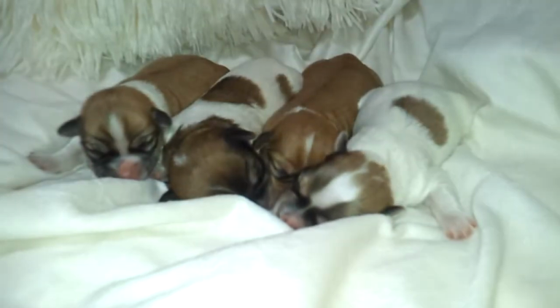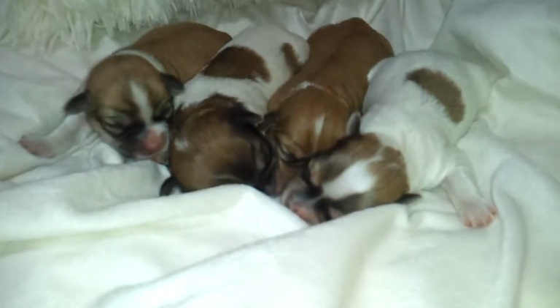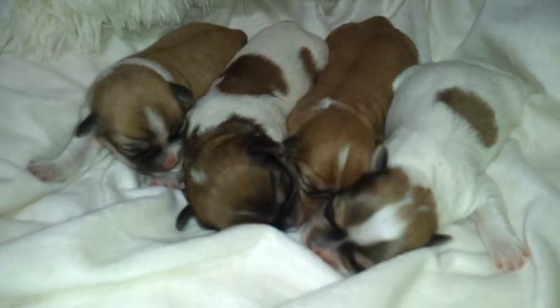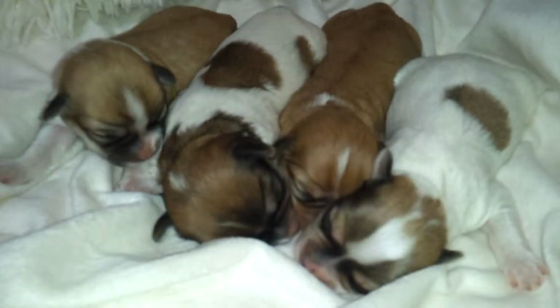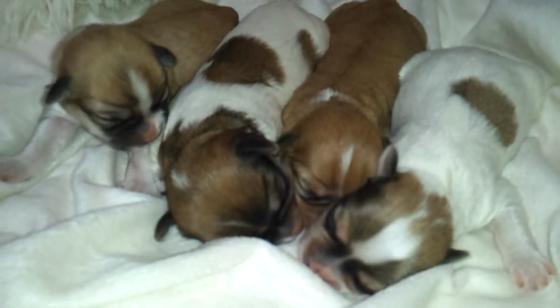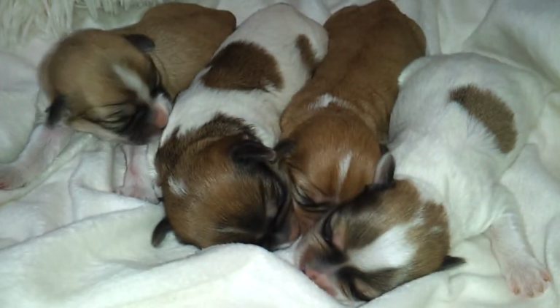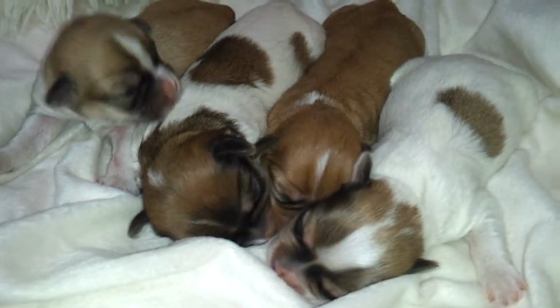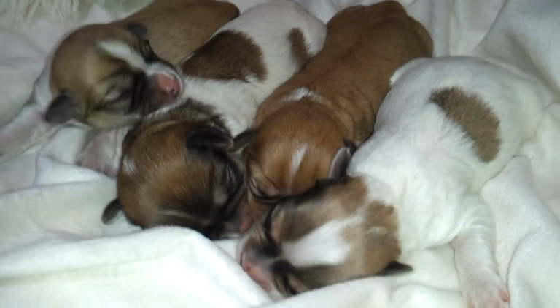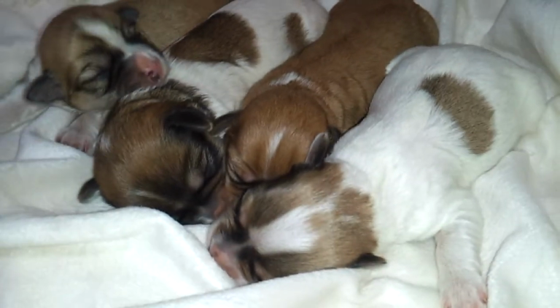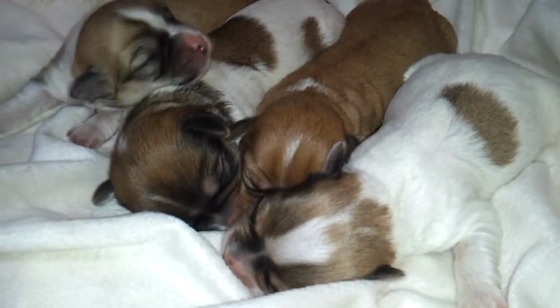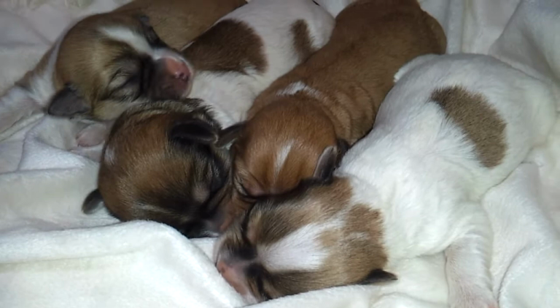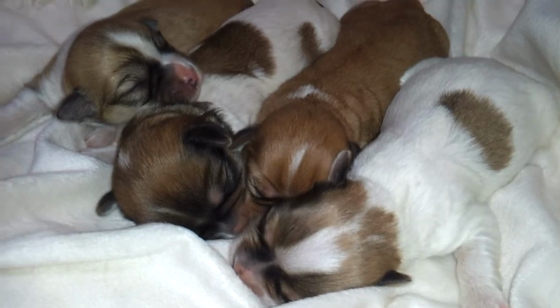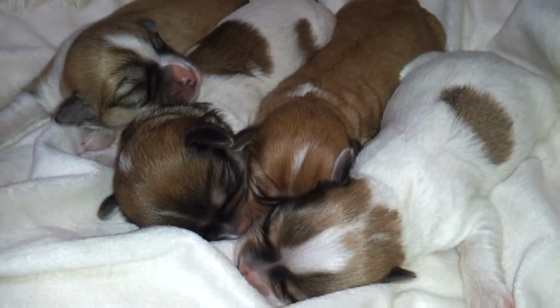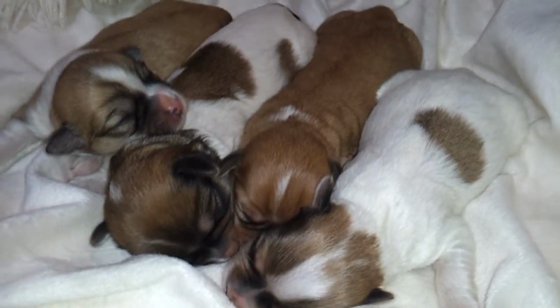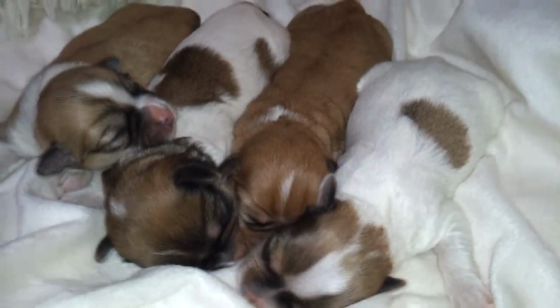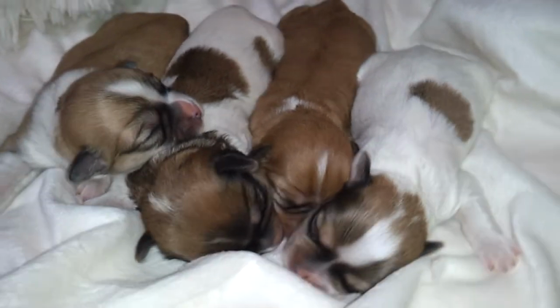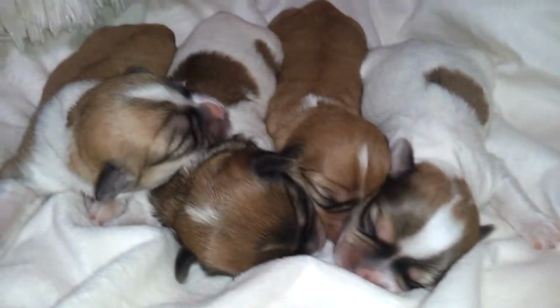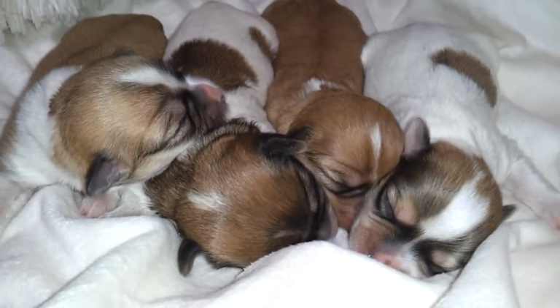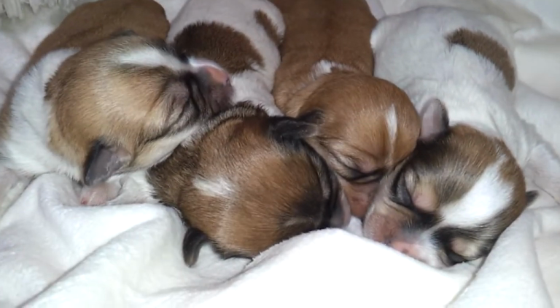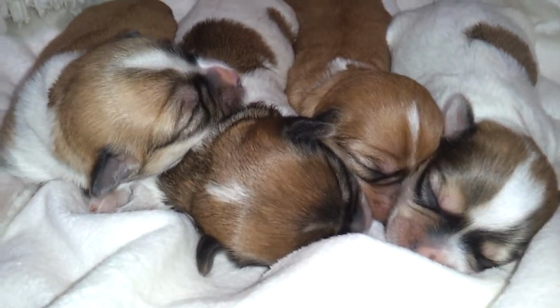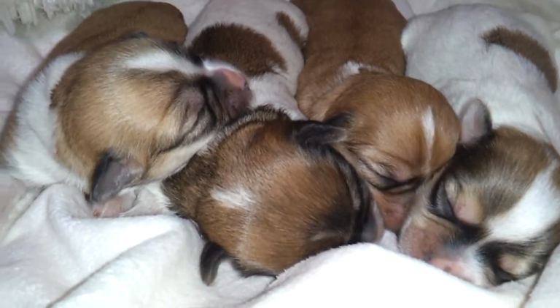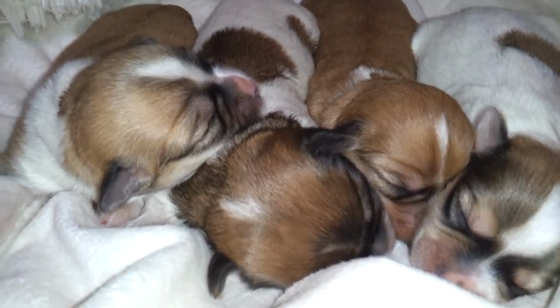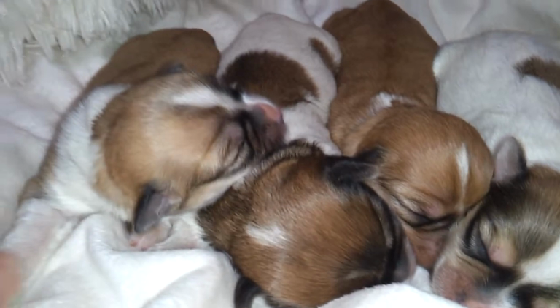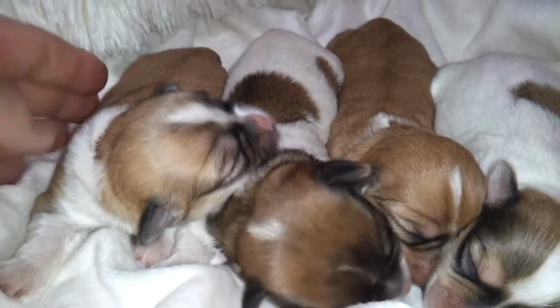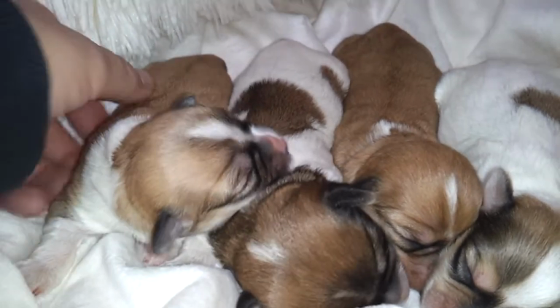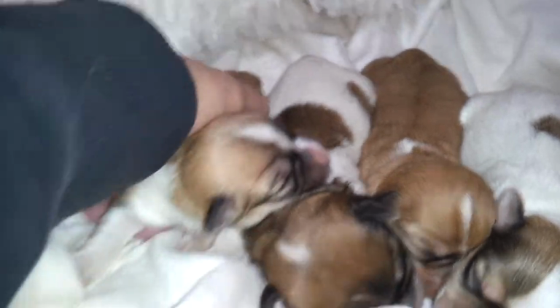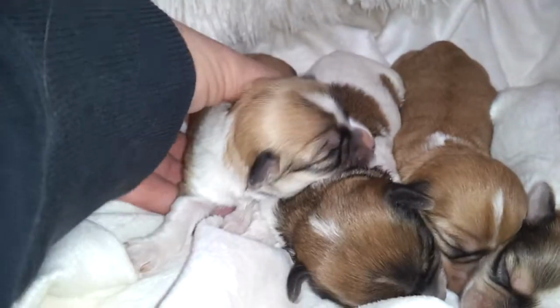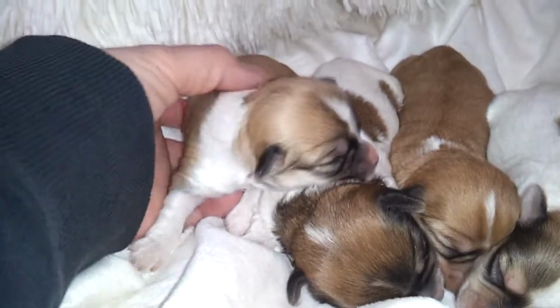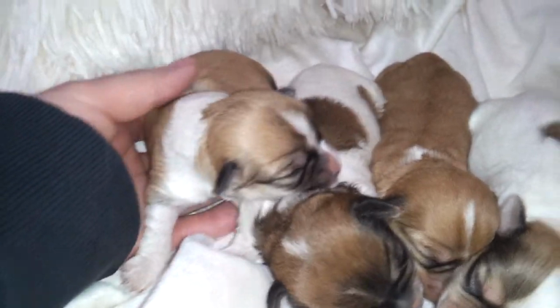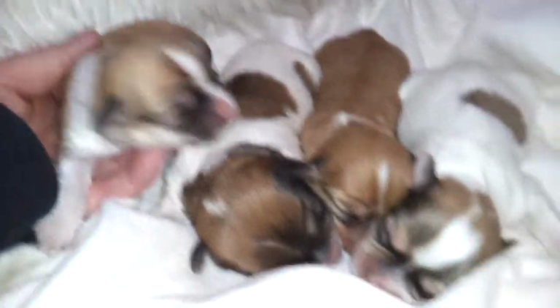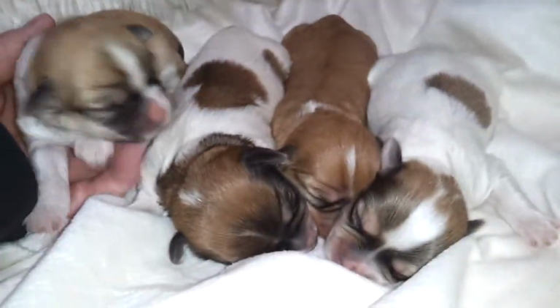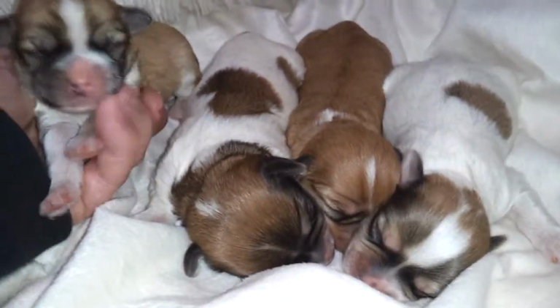We are very proud to announce Reese's Pups. She had four in this litter — this is her very first litter. We'll start over here on this end. Reese had three girls and a boy.